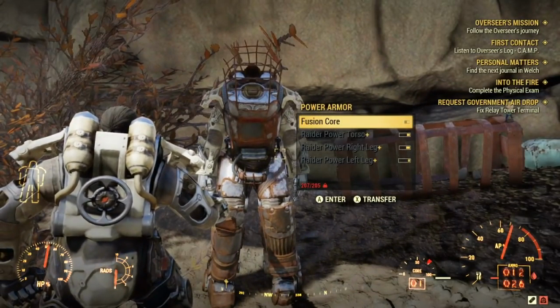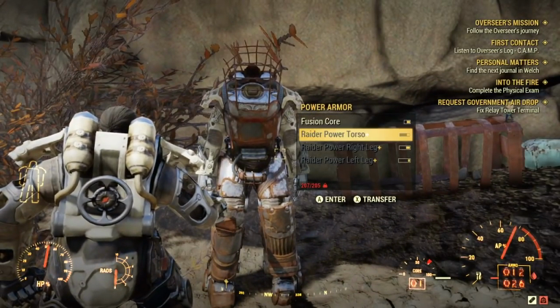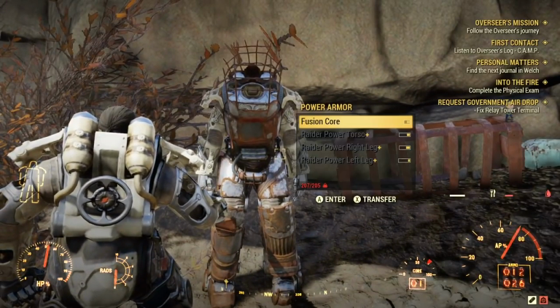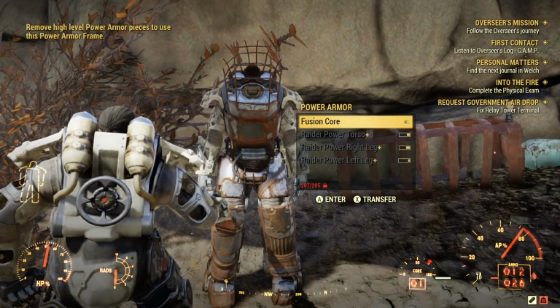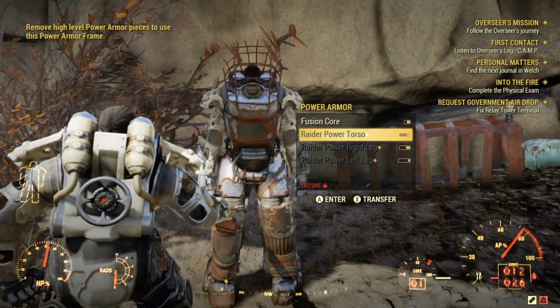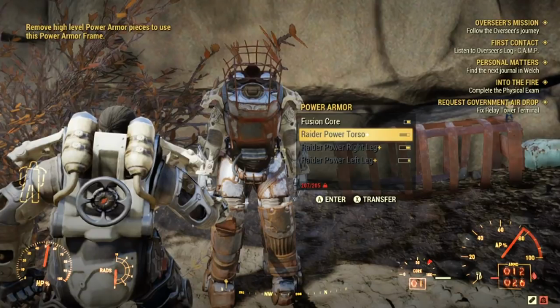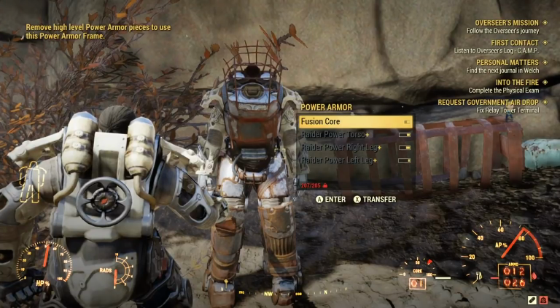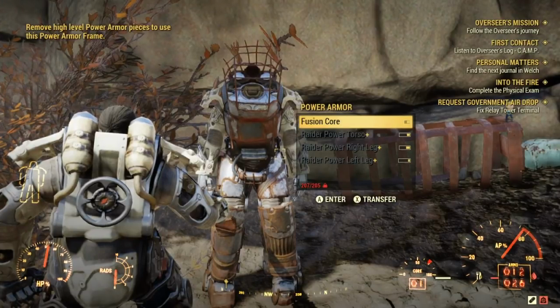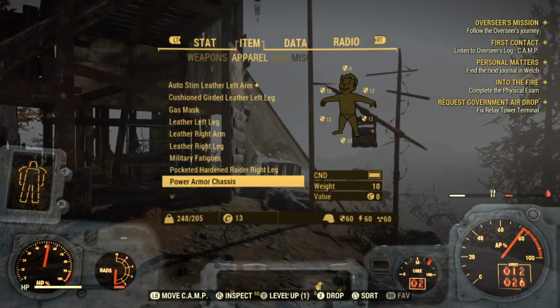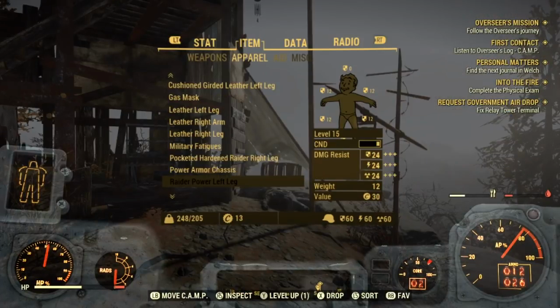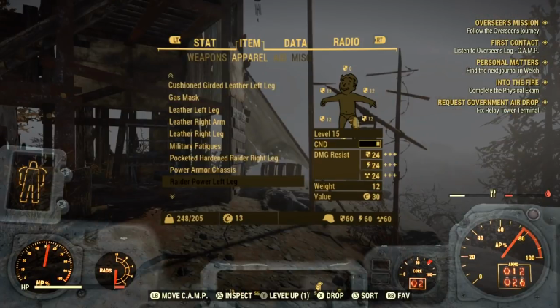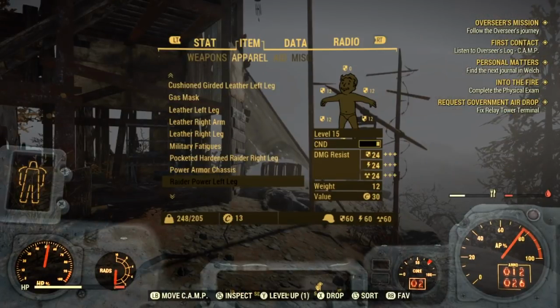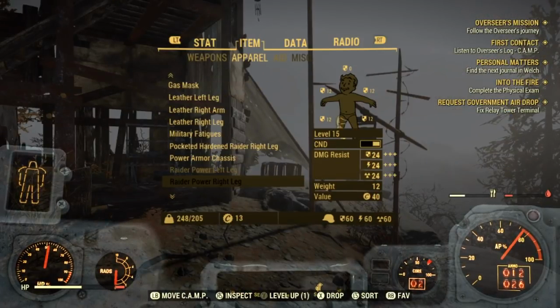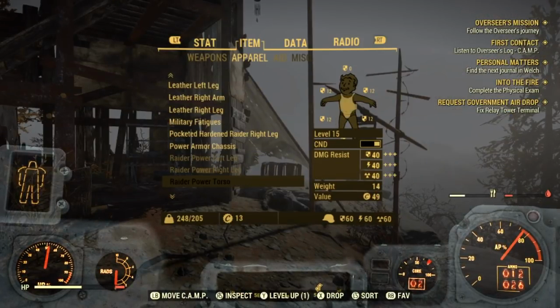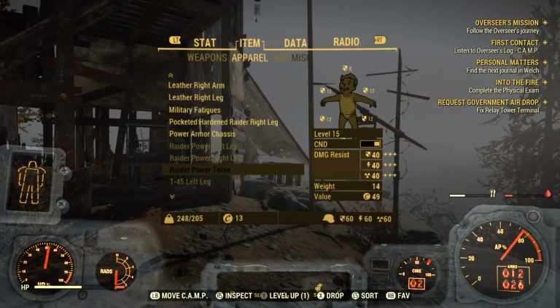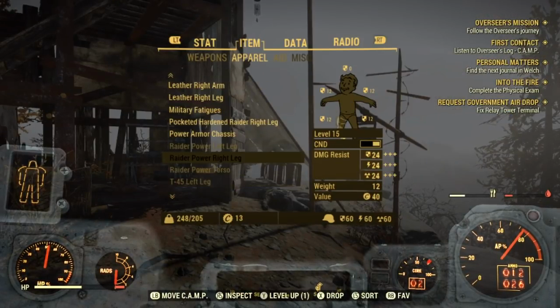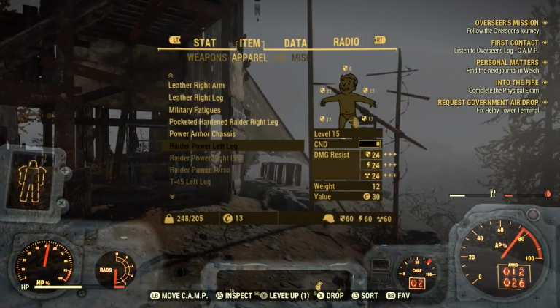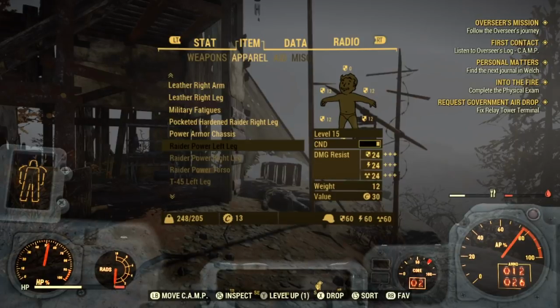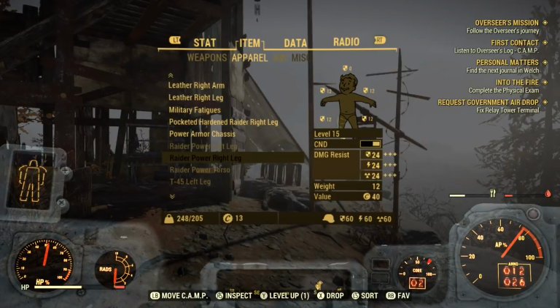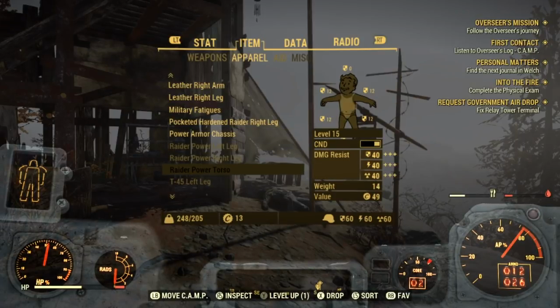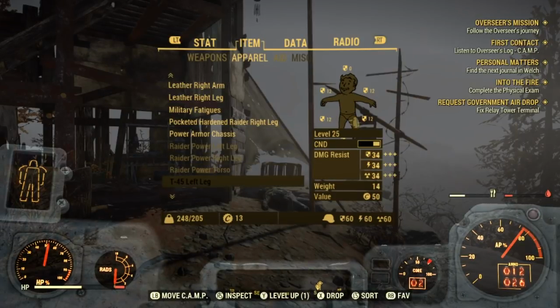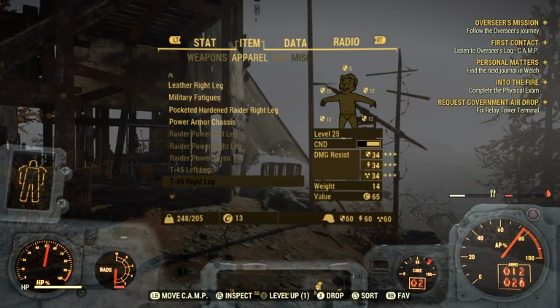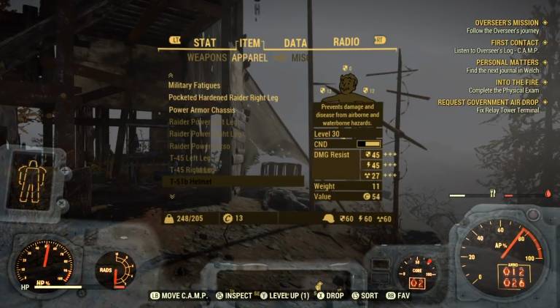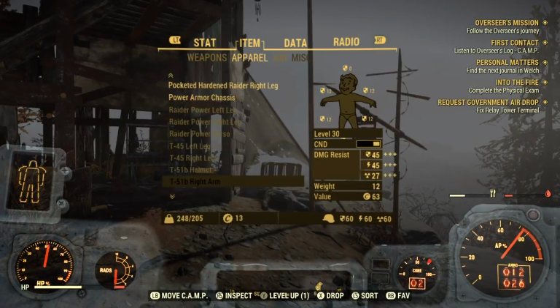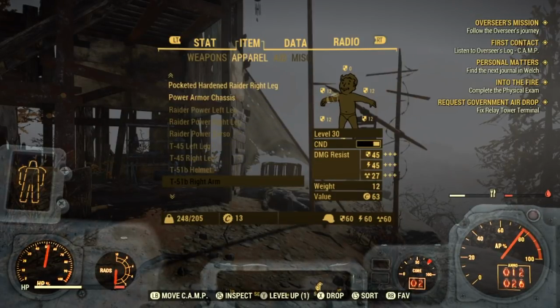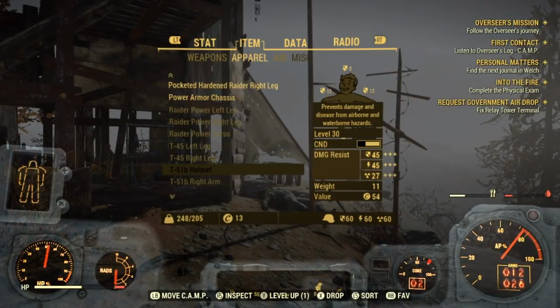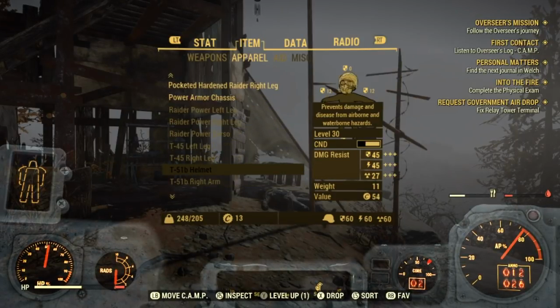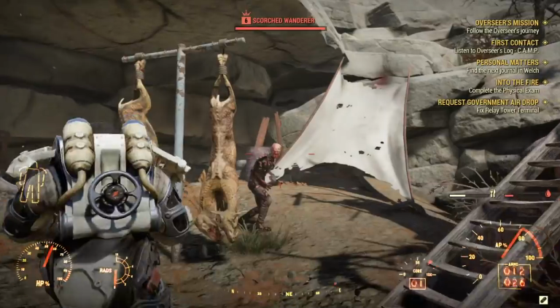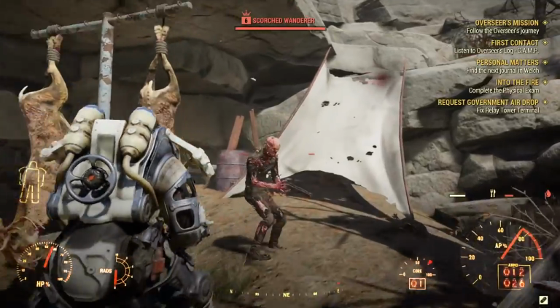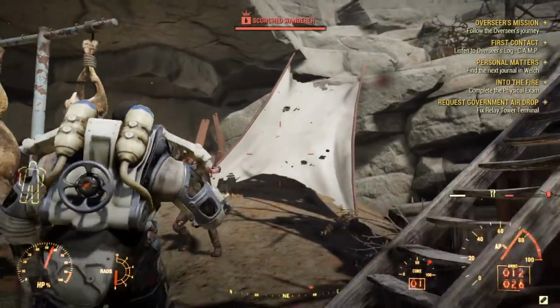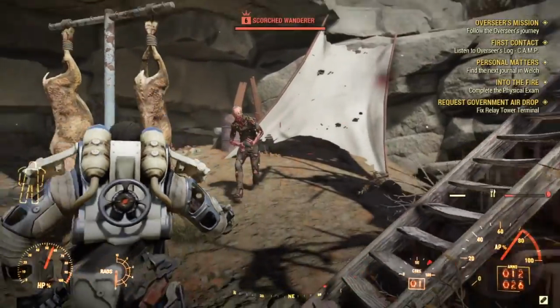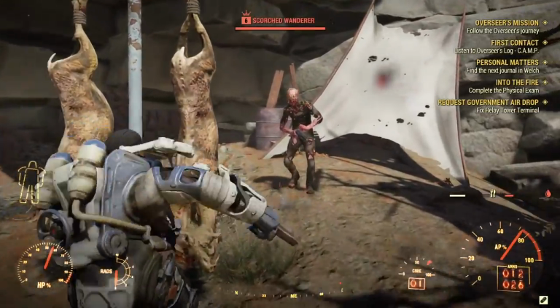While most power armor pieces require you to be level 30 or higher to equip them, there are some, like the Raider set, that can be equipped as low as level 15. You'll have to find them first, though. Fortunately, even the base power armor rig can provide a lot of help early on in the game.